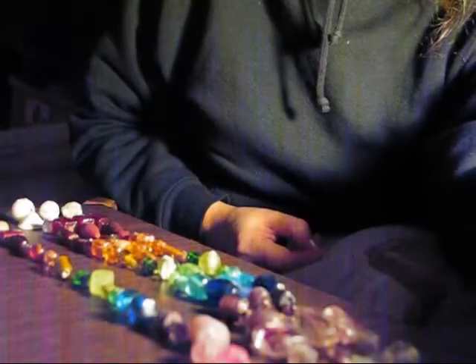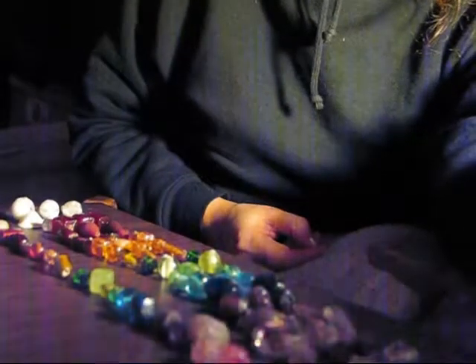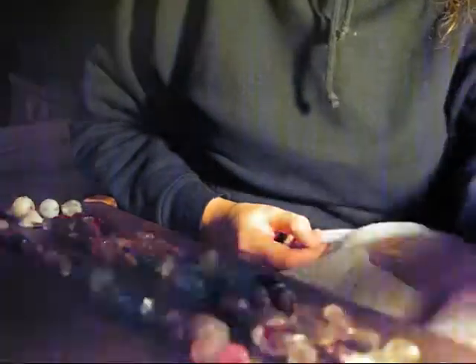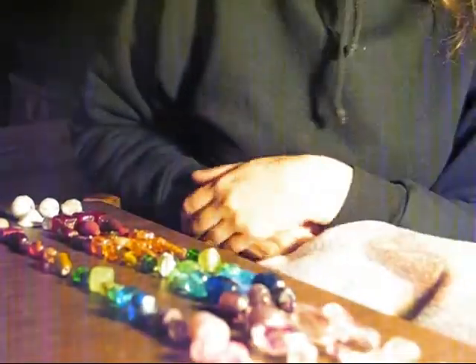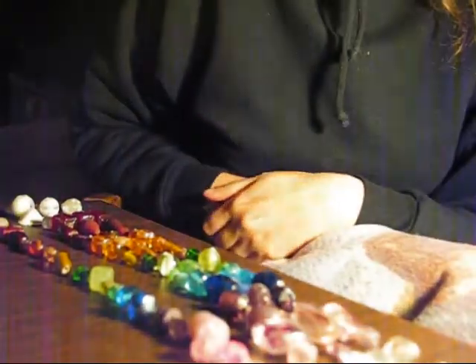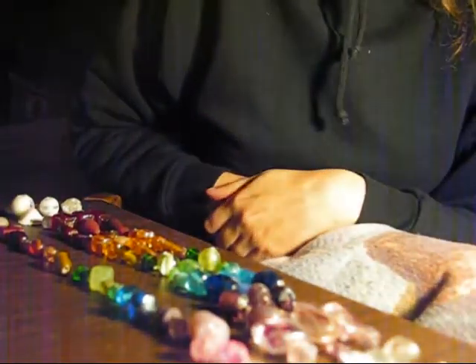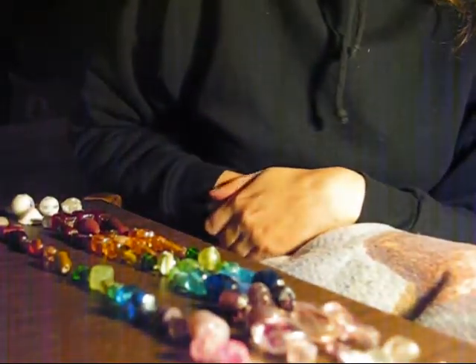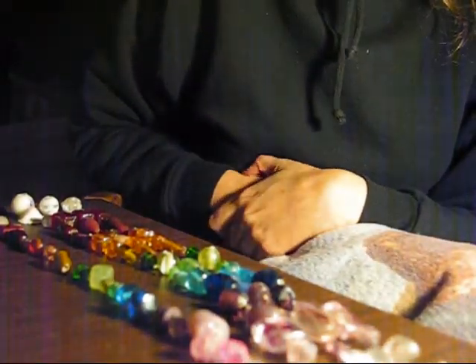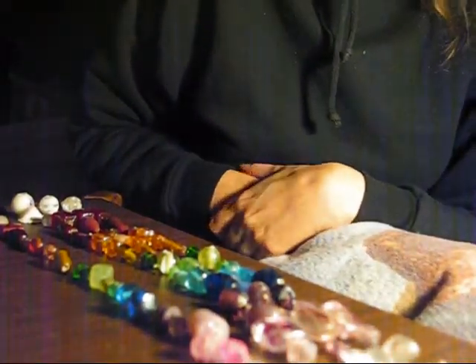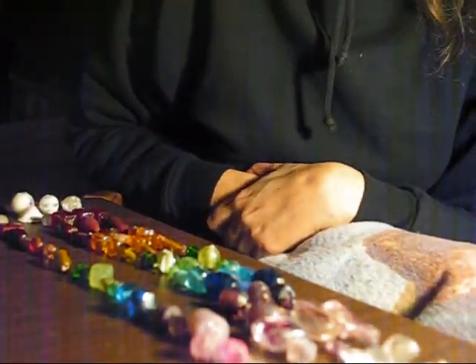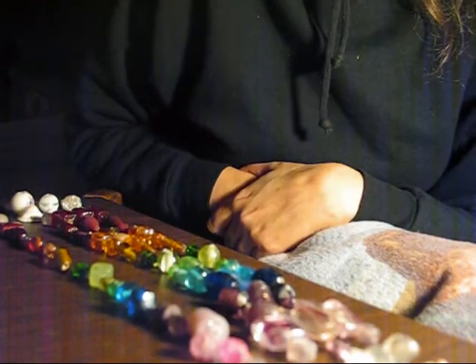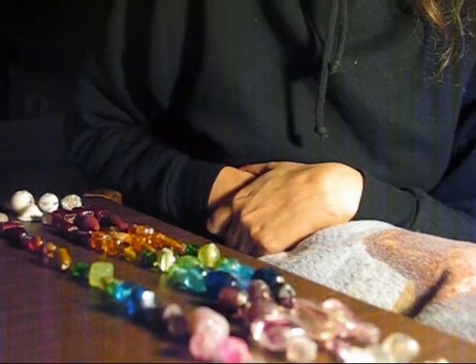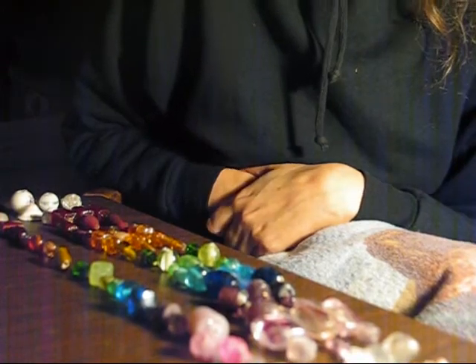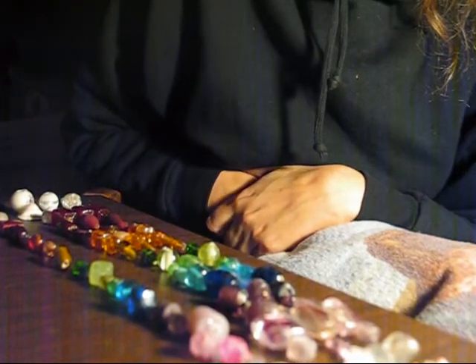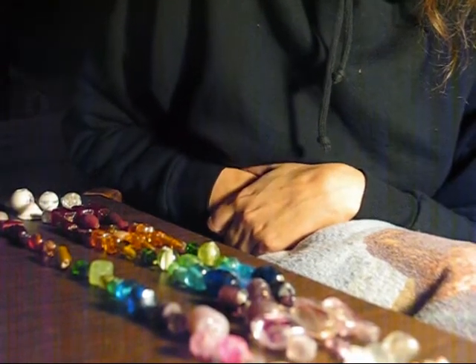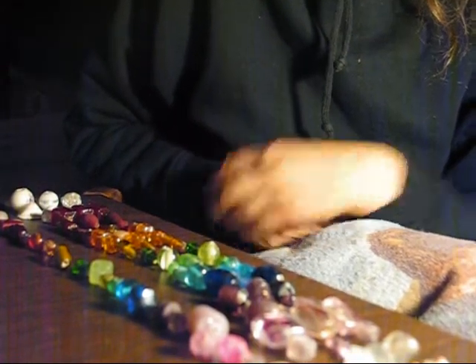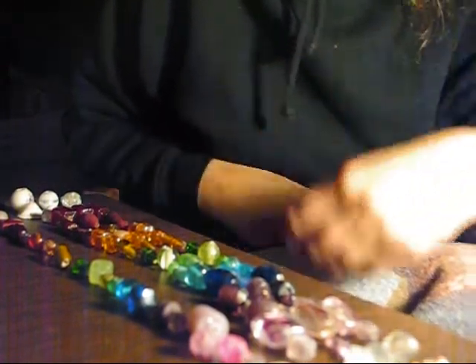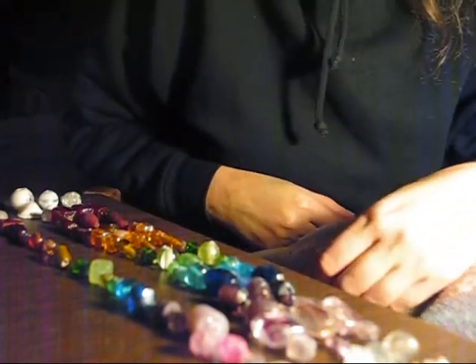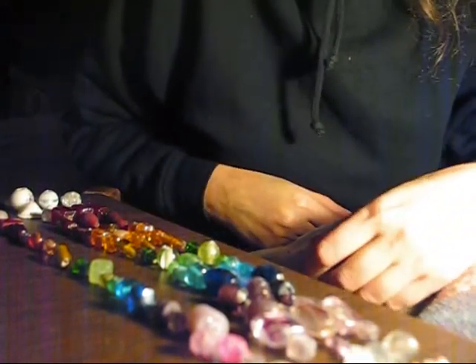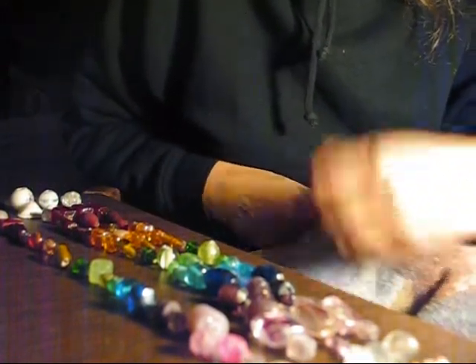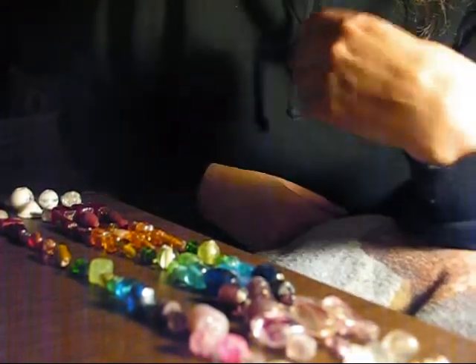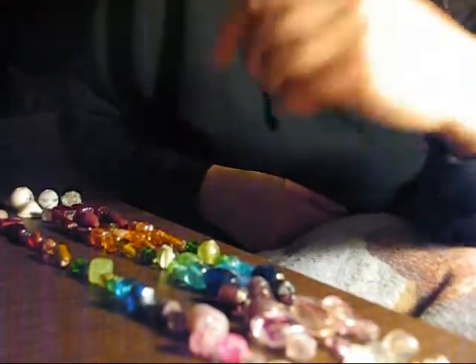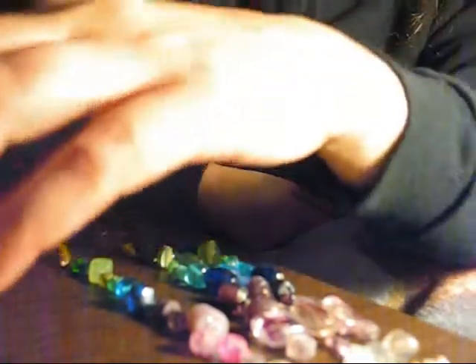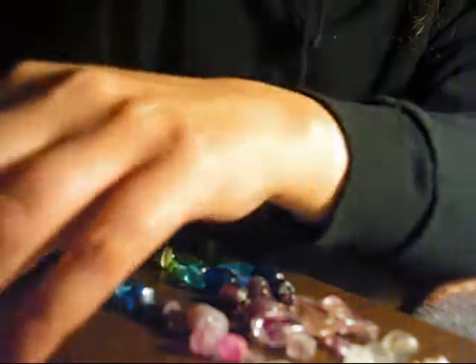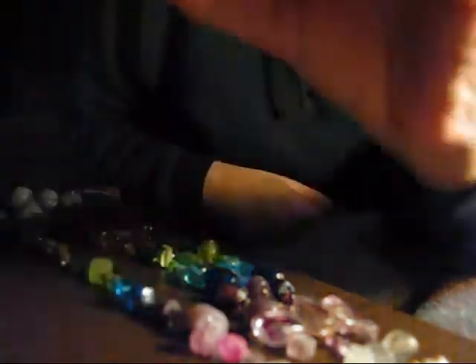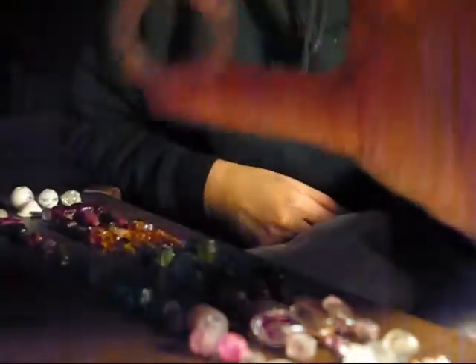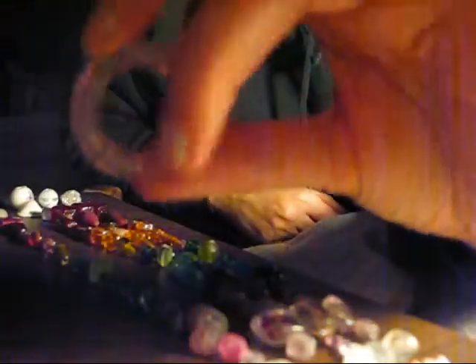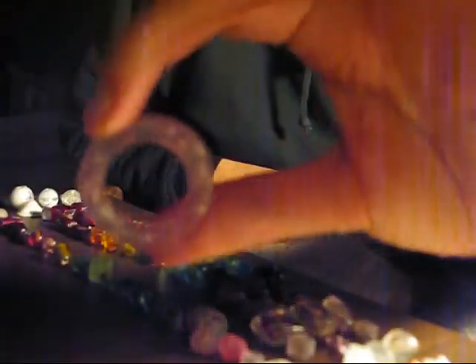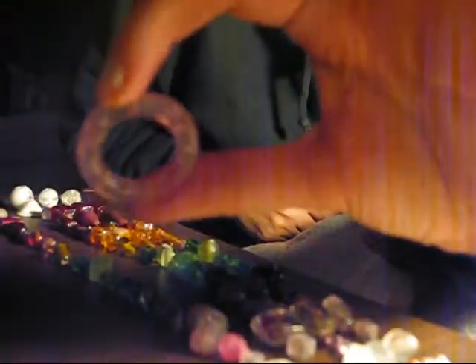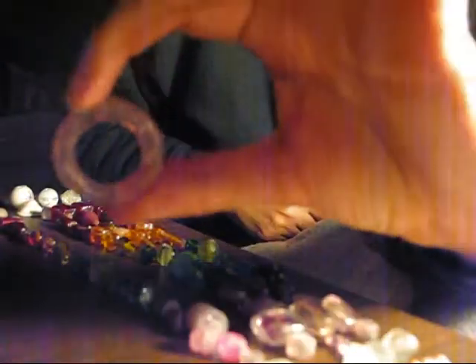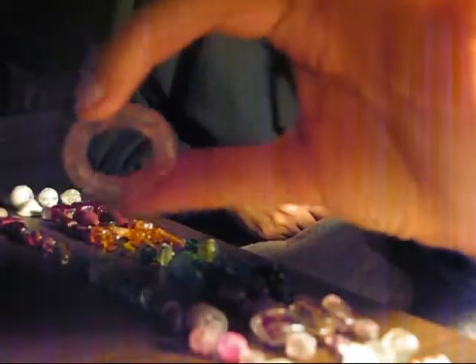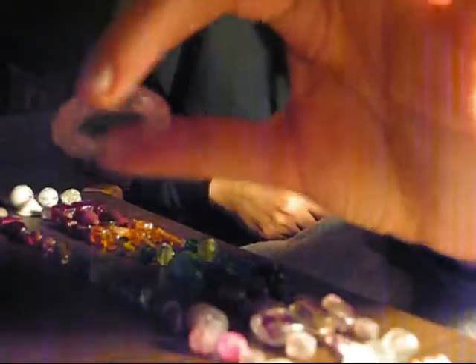Hi guys! I thought I would take a little time and show you how to make a wind chime. Spring is the time for wind chimes, mostly because it's the only time I can find these little plastic doodads.